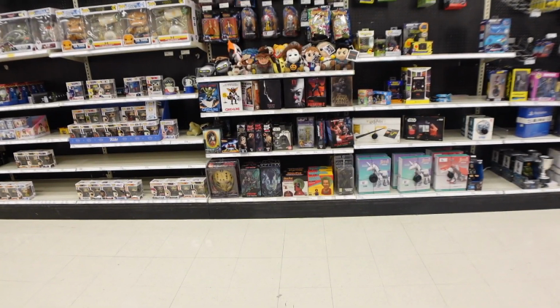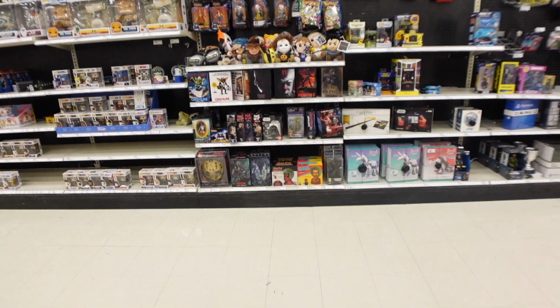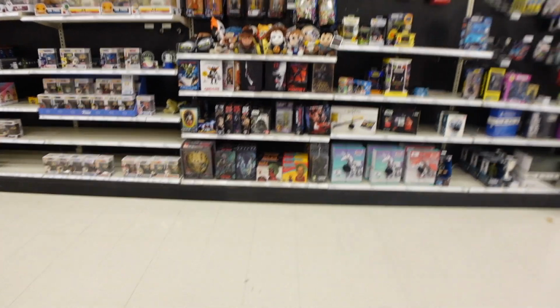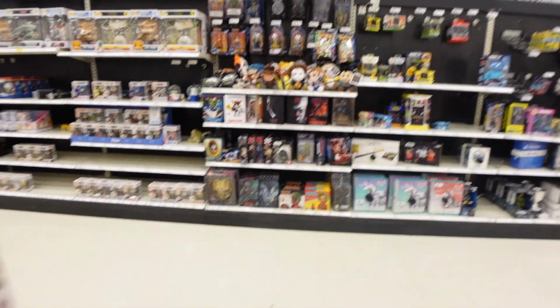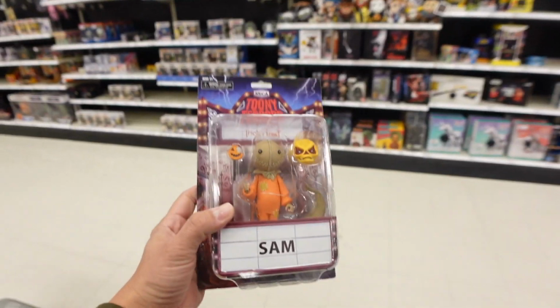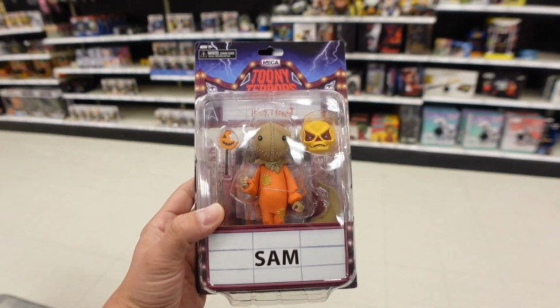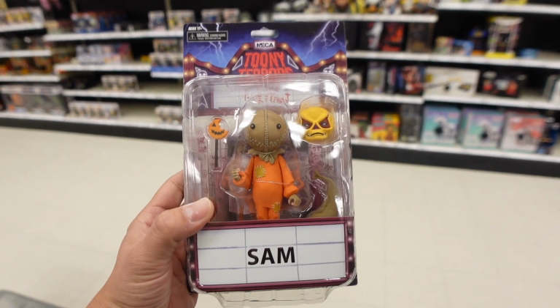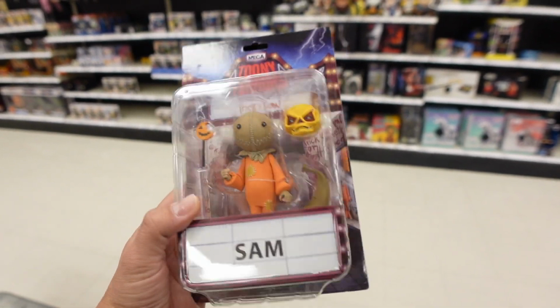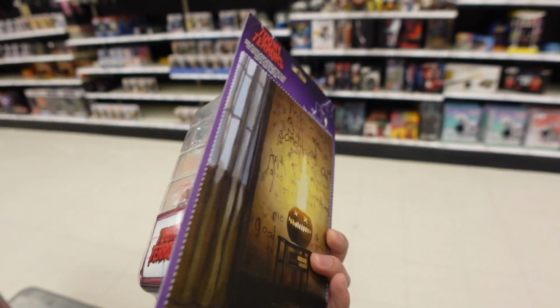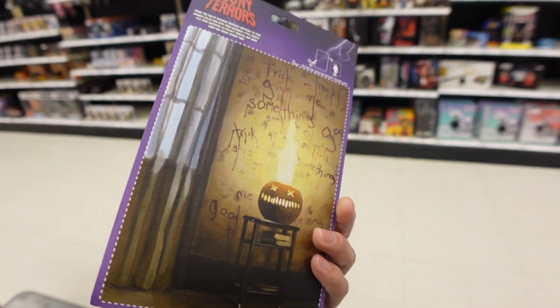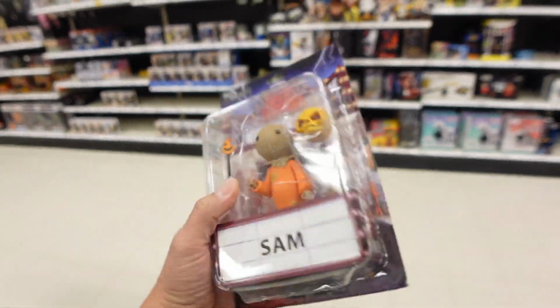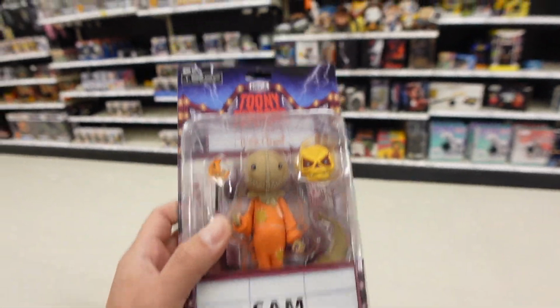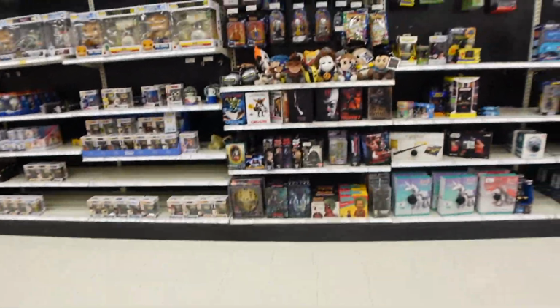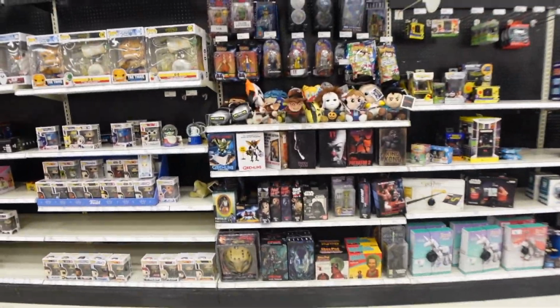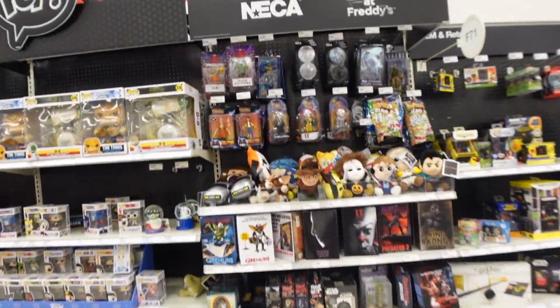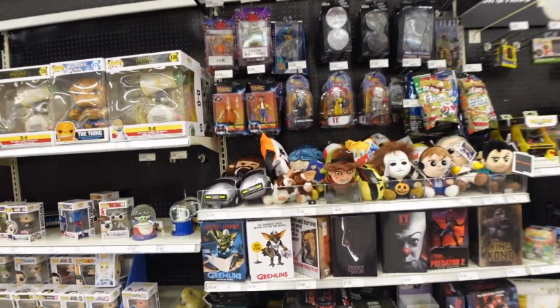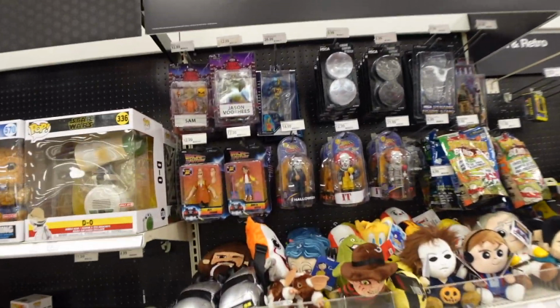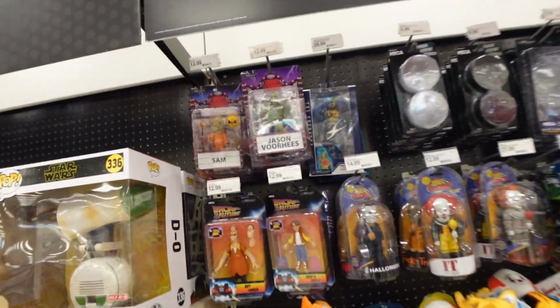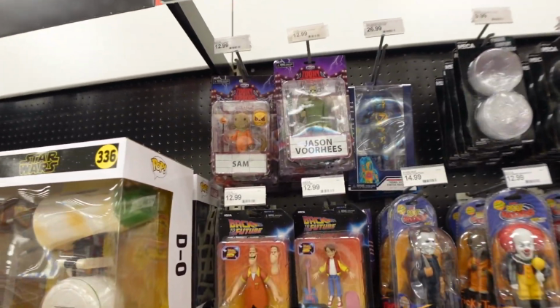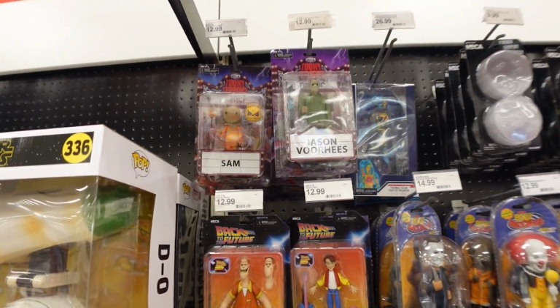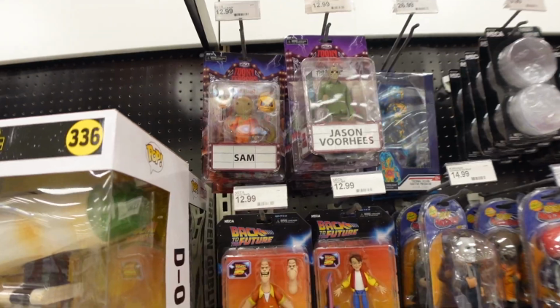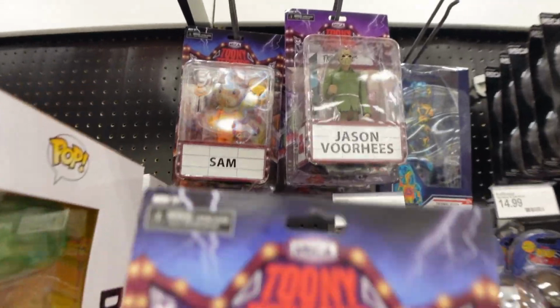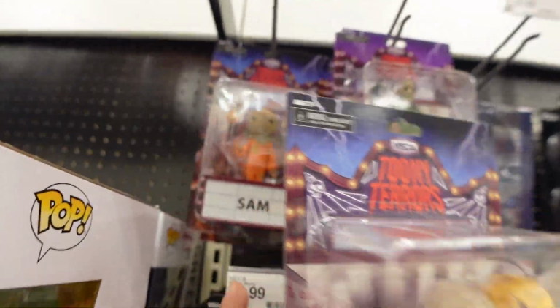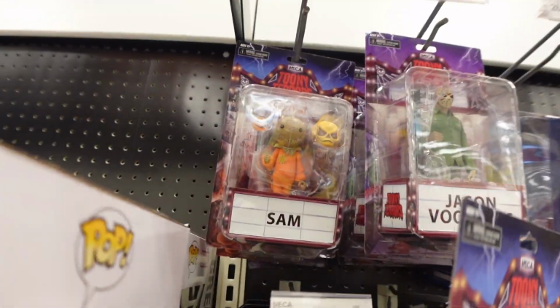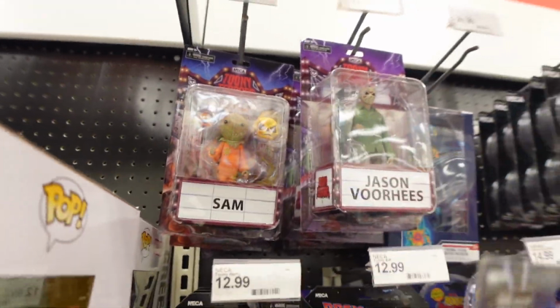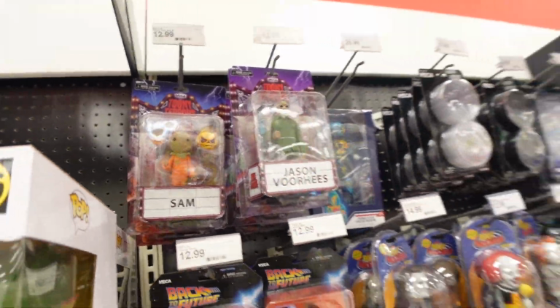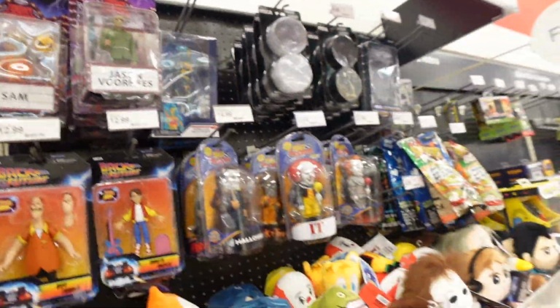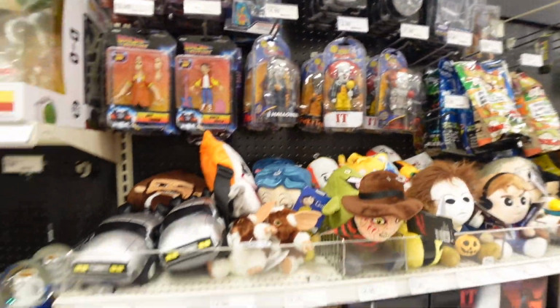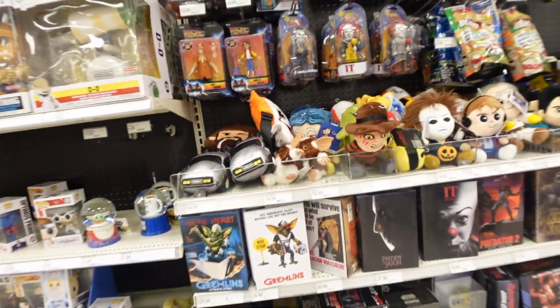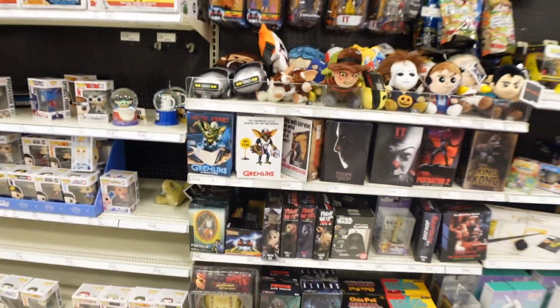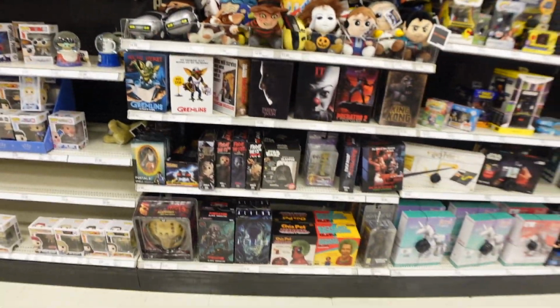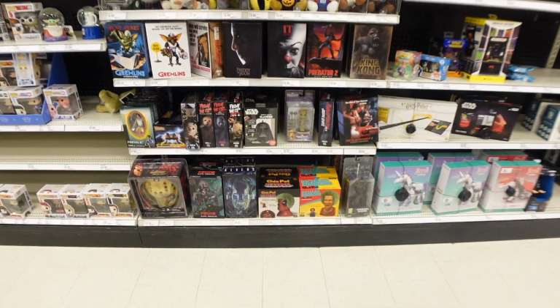All right, so this is what I found. Check it out — I ended up finding the Sam Tooney Terrors here at Target. They didn't have any of the other Tooney Terrors. There's a bunch of just Sams here. These are all Sams.